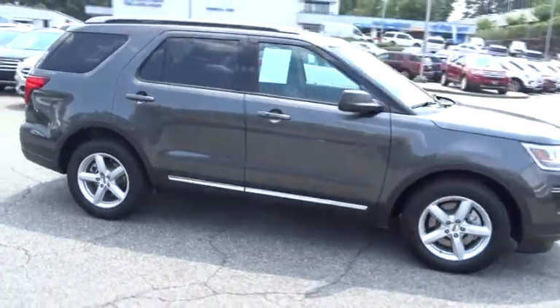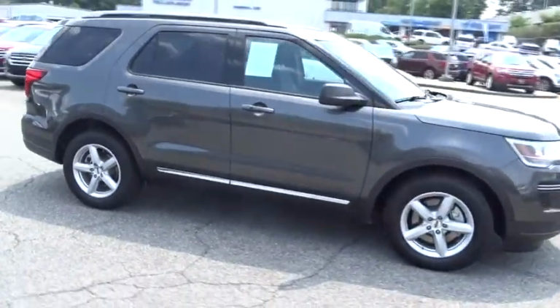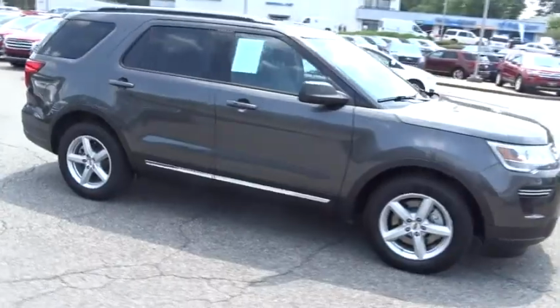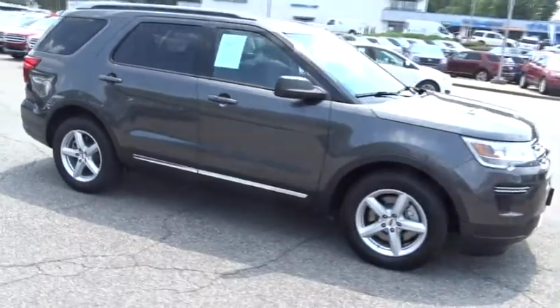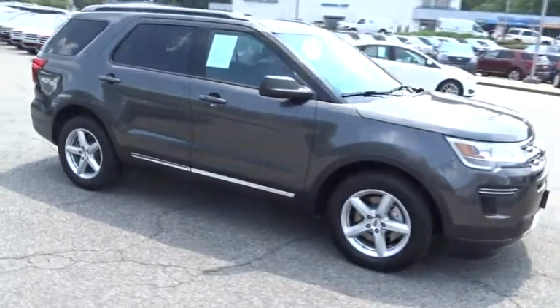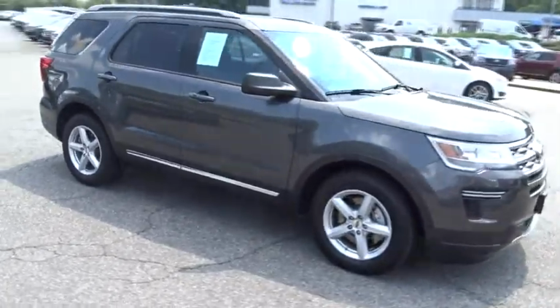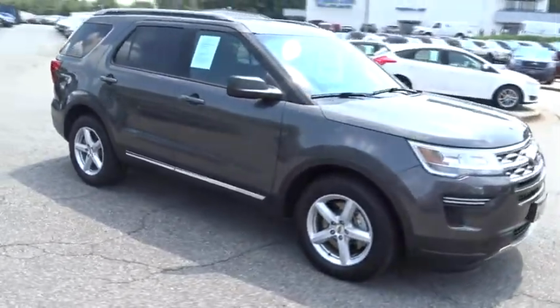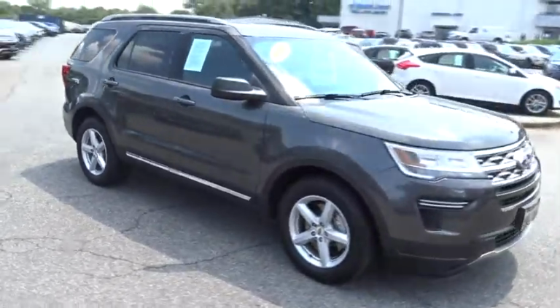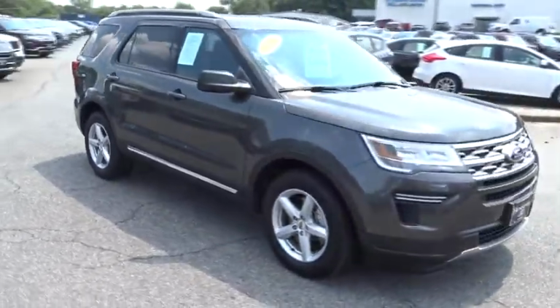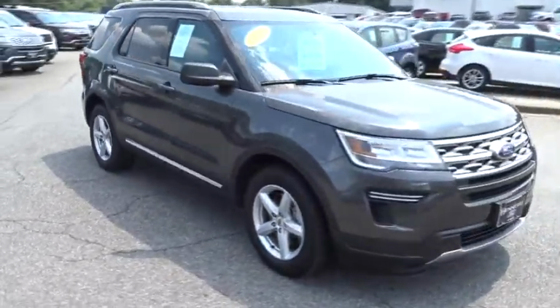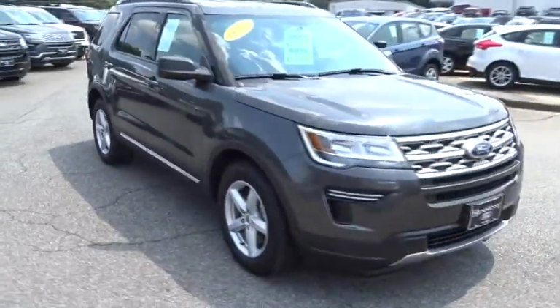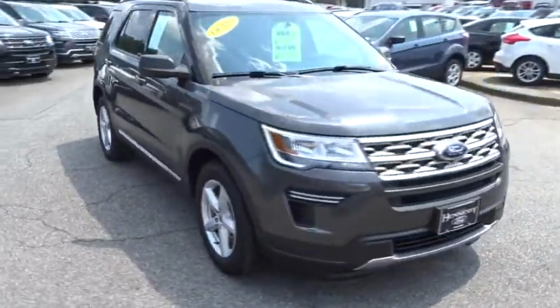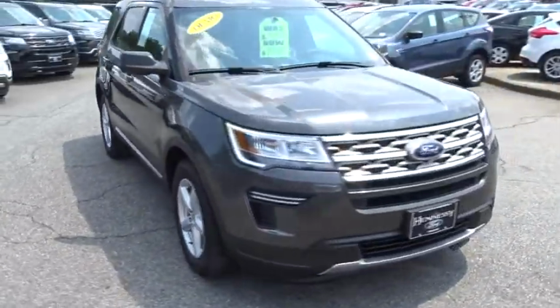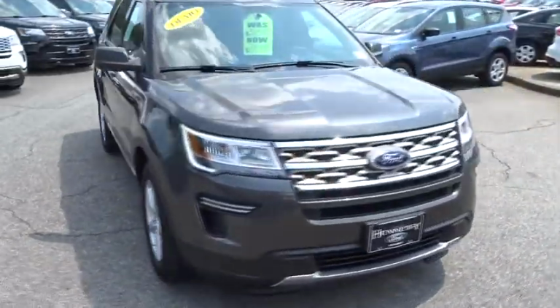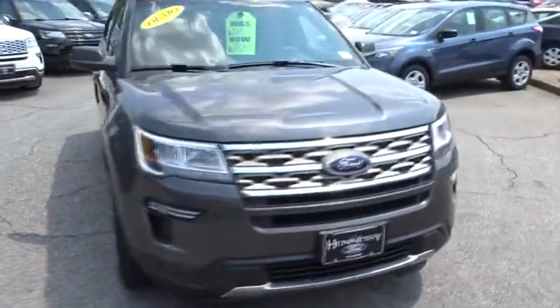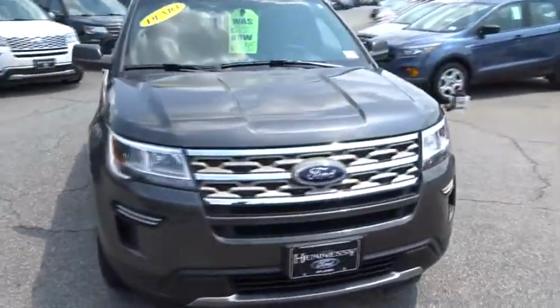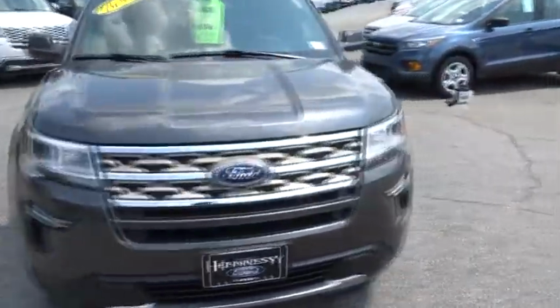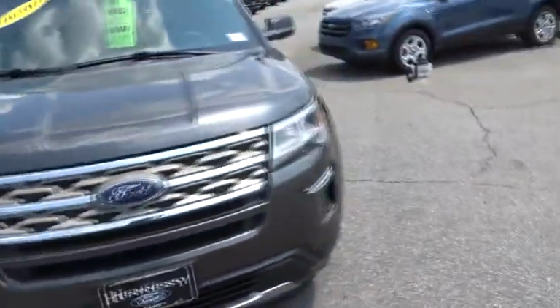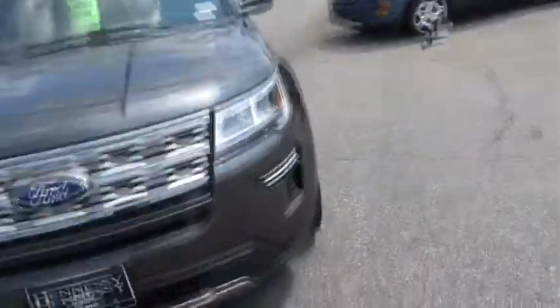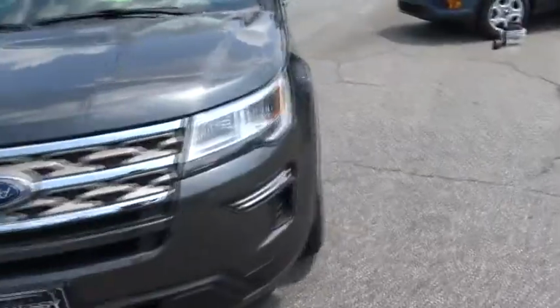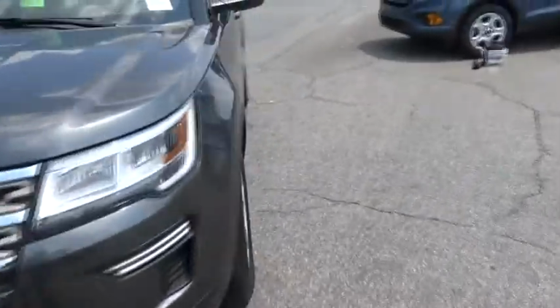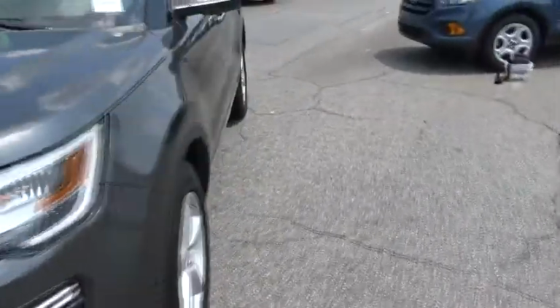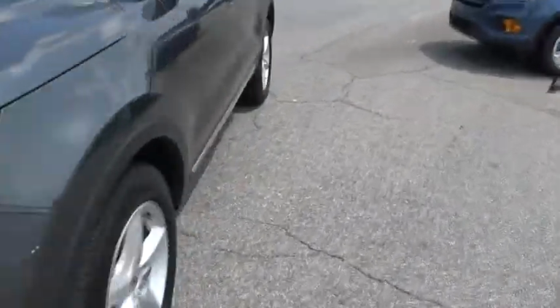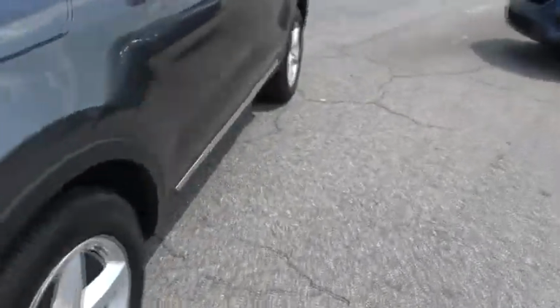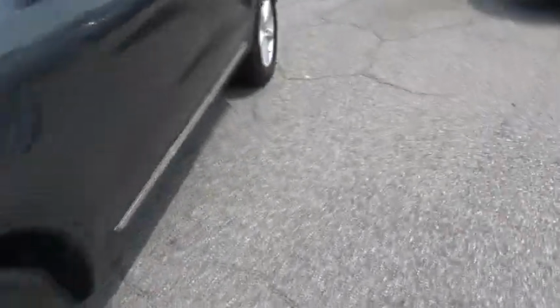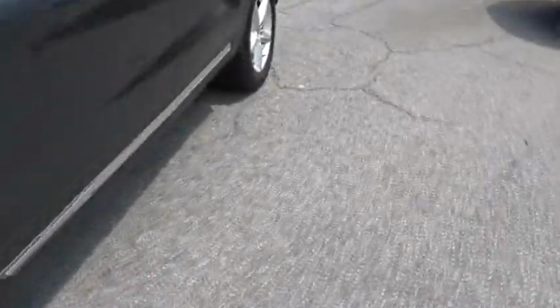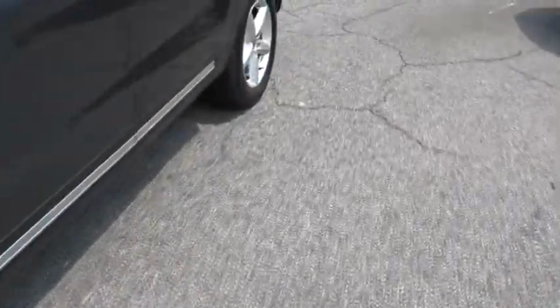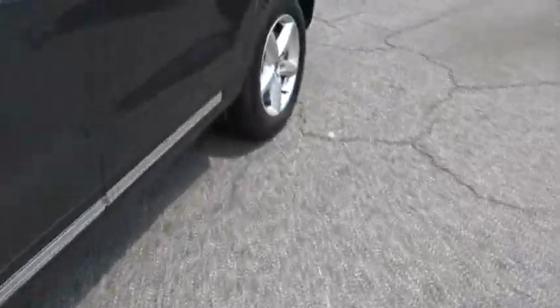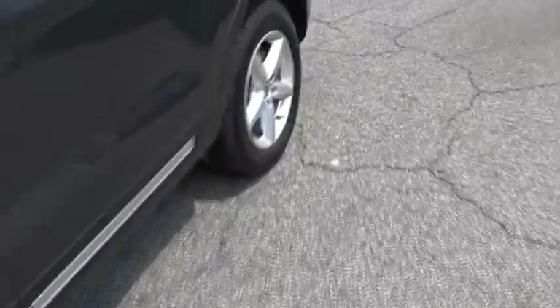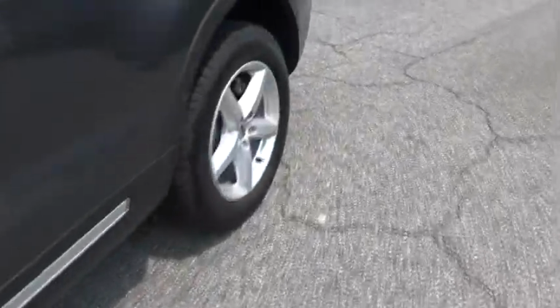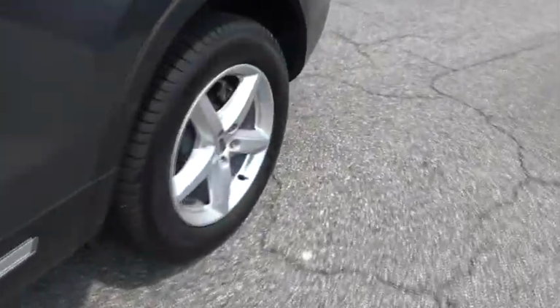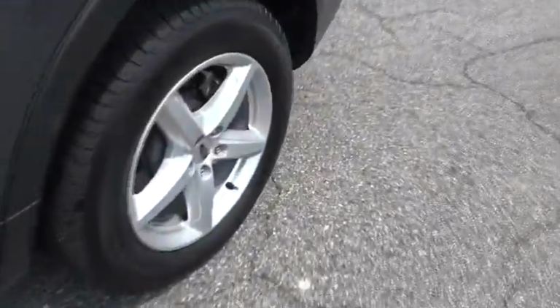Bluetooth. Leather wrapped steering wheel. Adjustable steering wheel. Power steering. Keyless start. Floor mats. Aluminum wheels. Four wheel disc brakes. Cruise control.